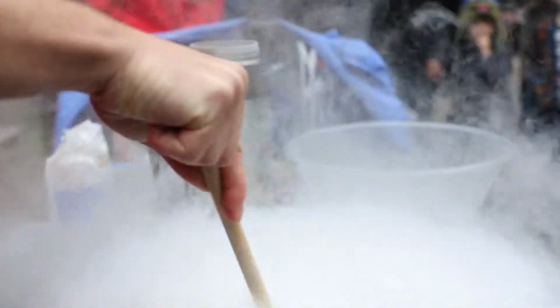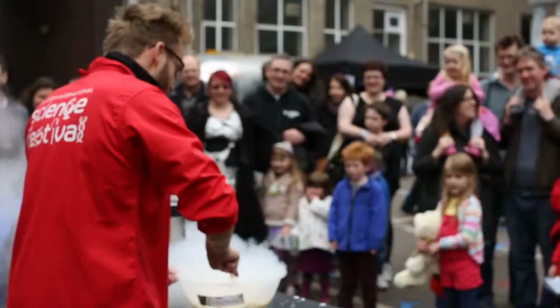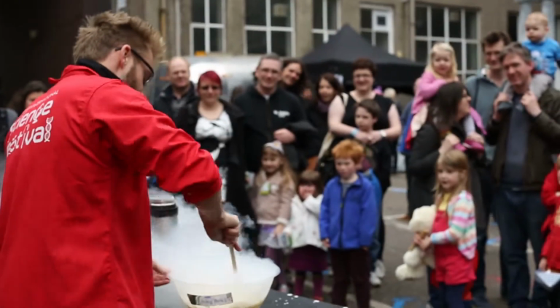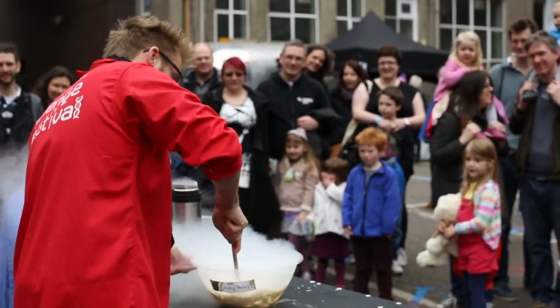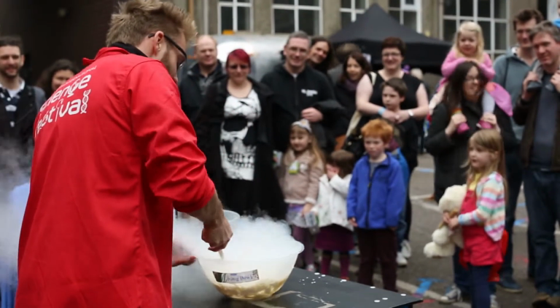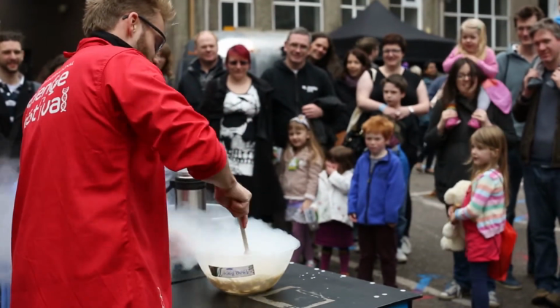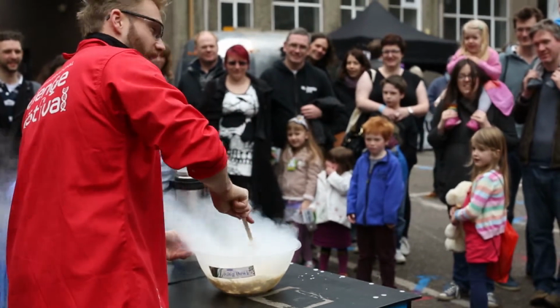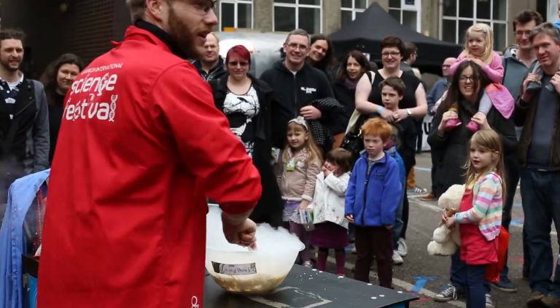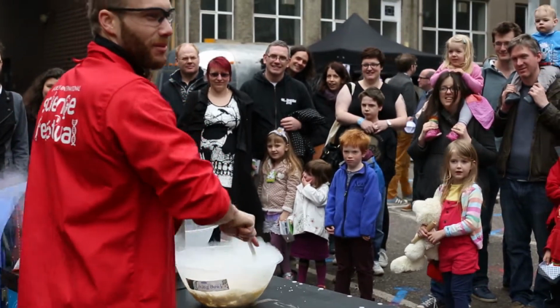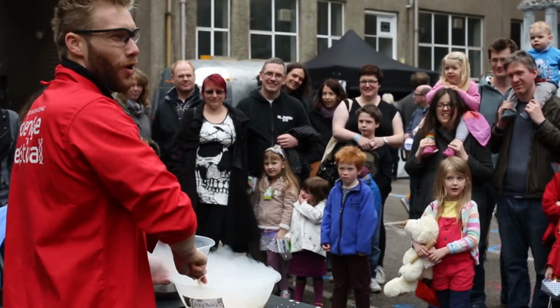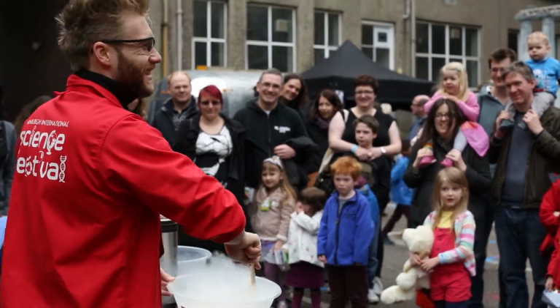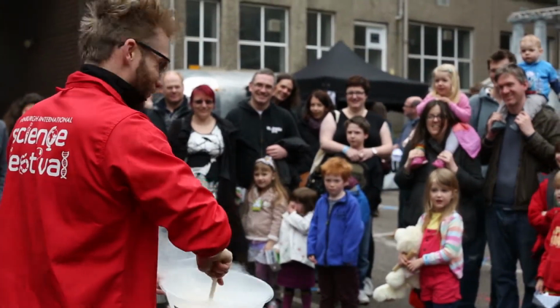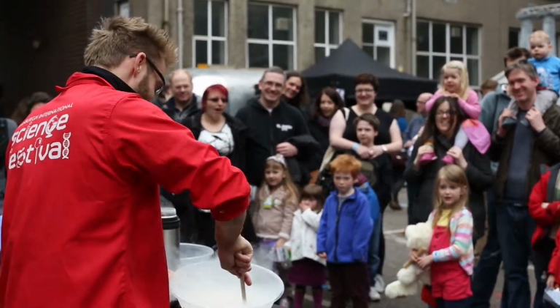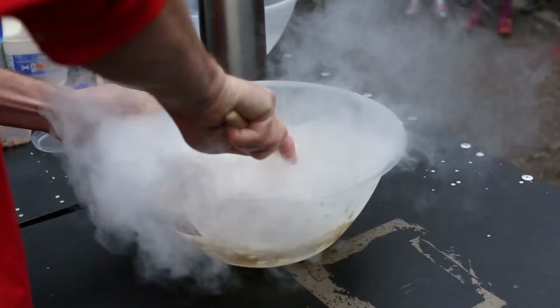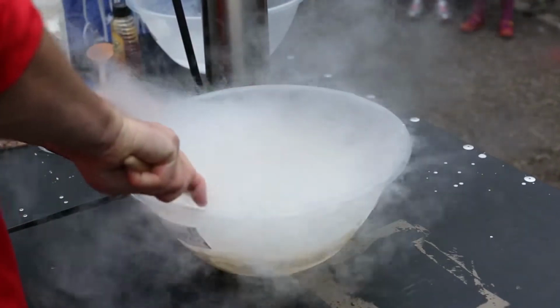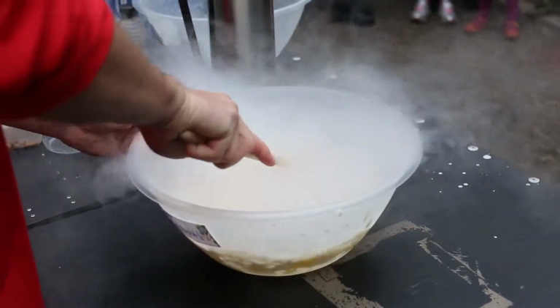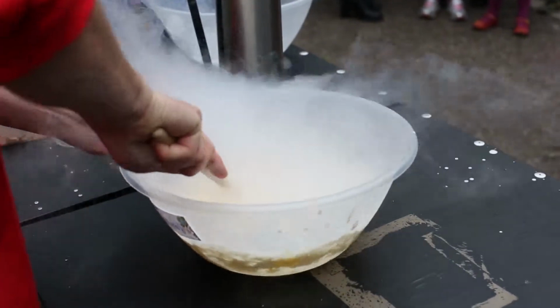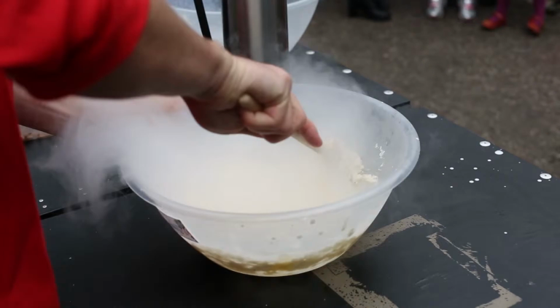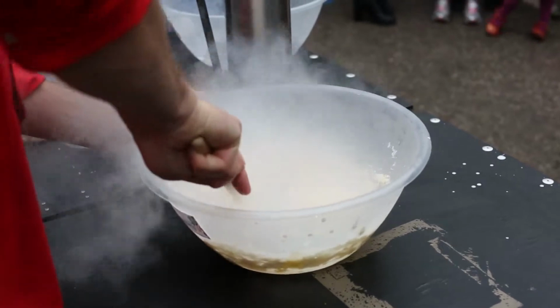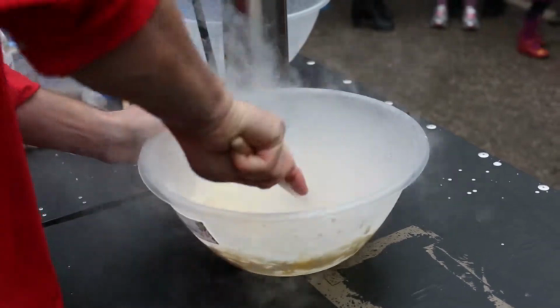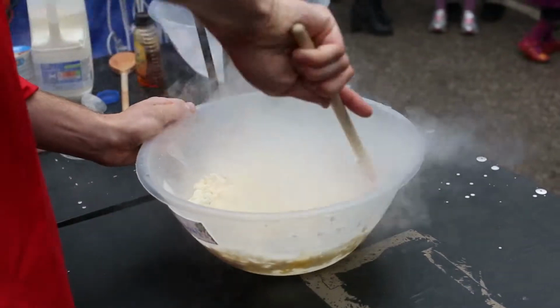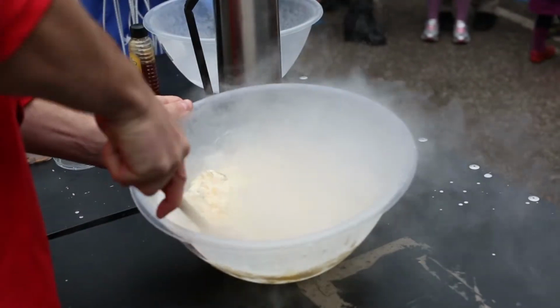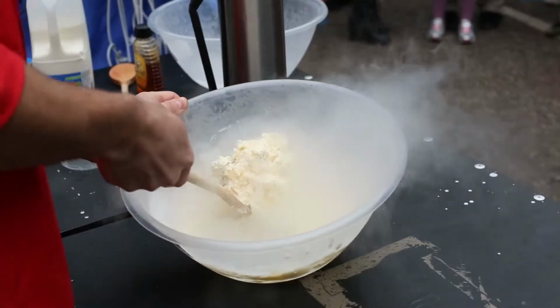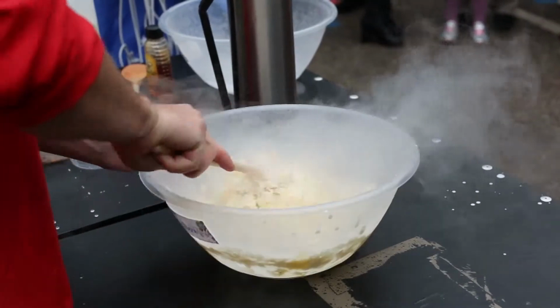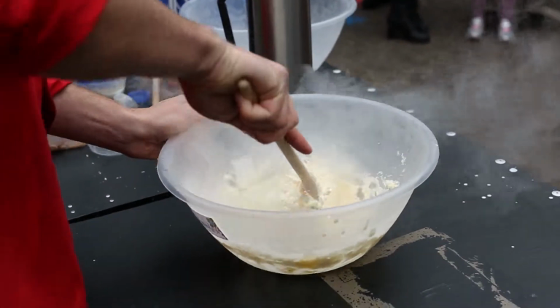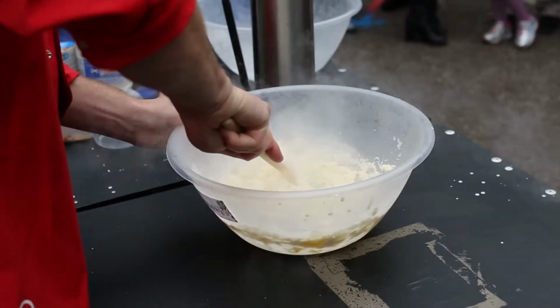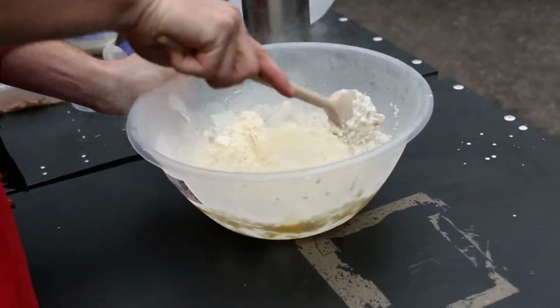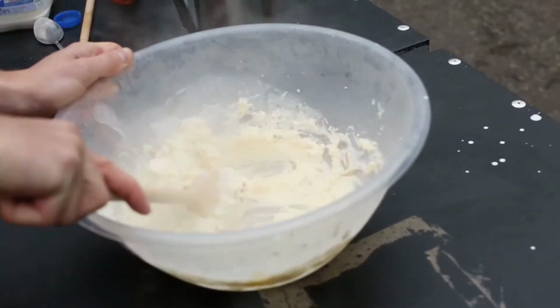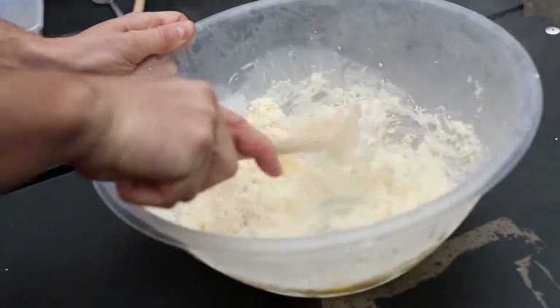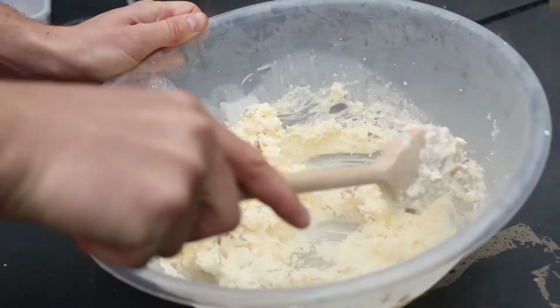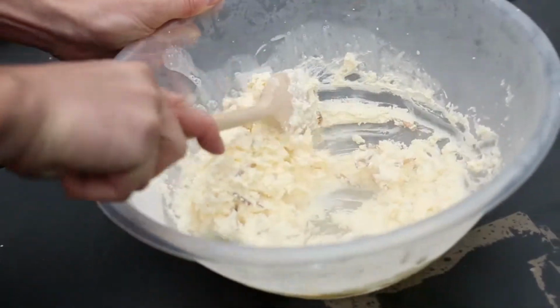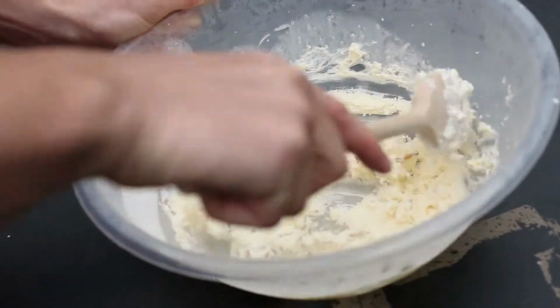Now the thing is, there's quite a lot of ice cream here and I don't think I'm going to be able to eat it all by myself. So, it's got milk, it's got cream, it's got sugar, honey, pecans and mealworms.